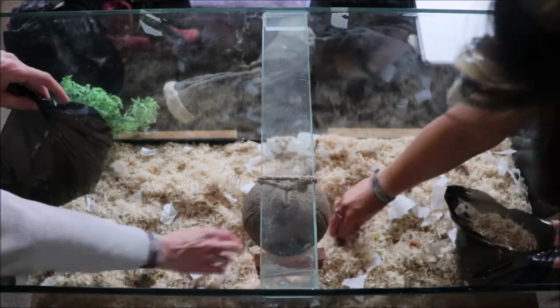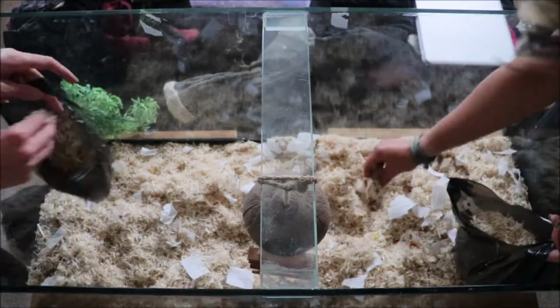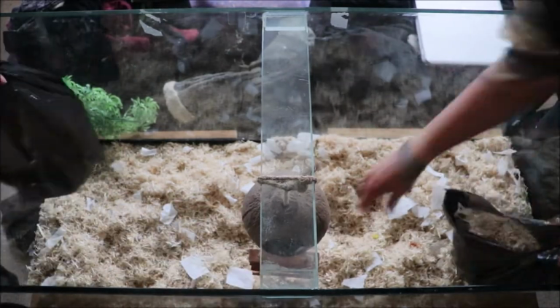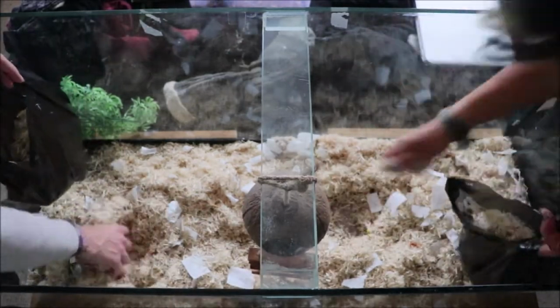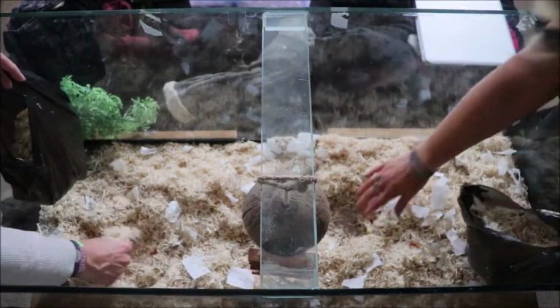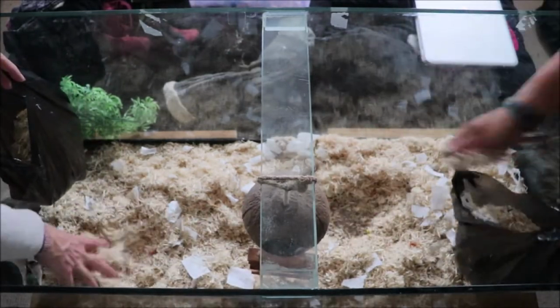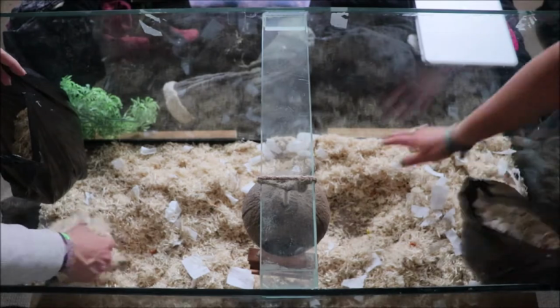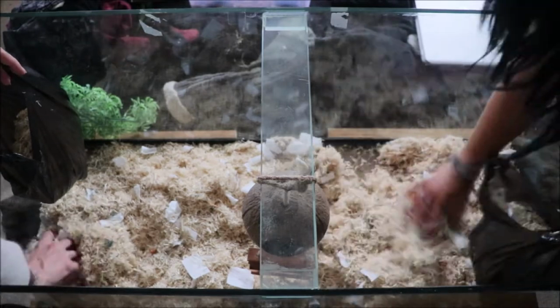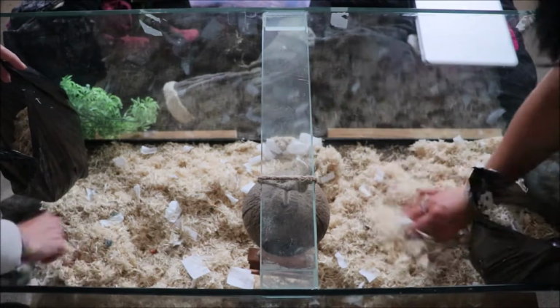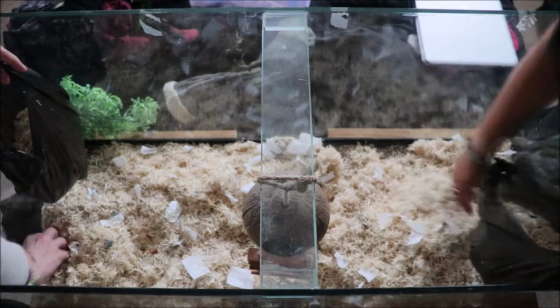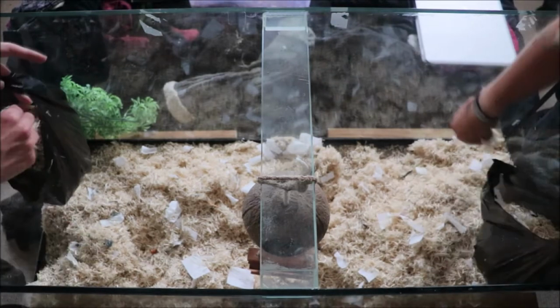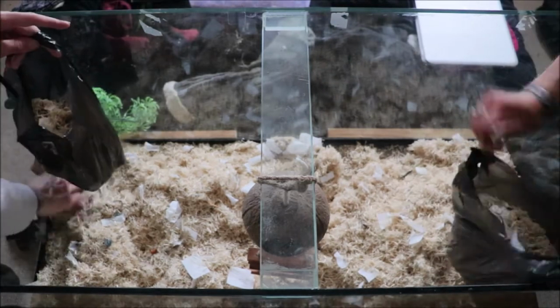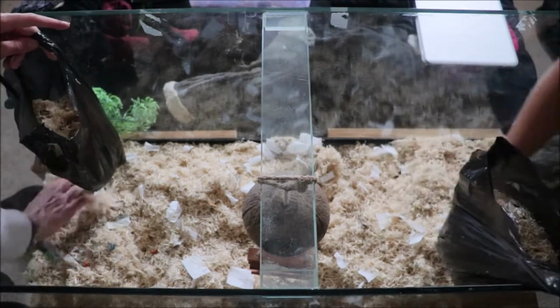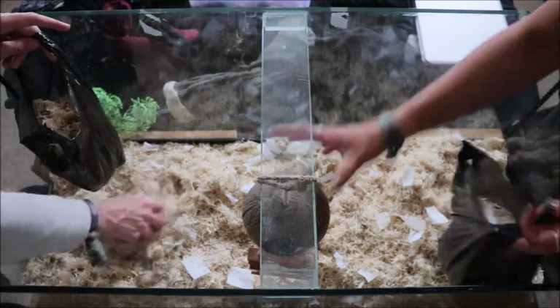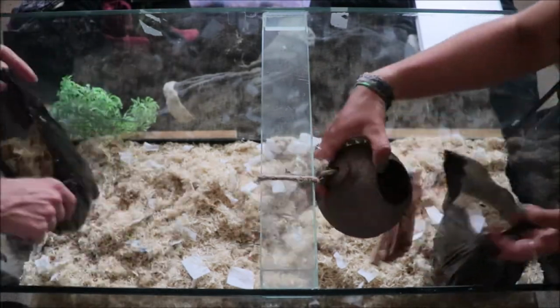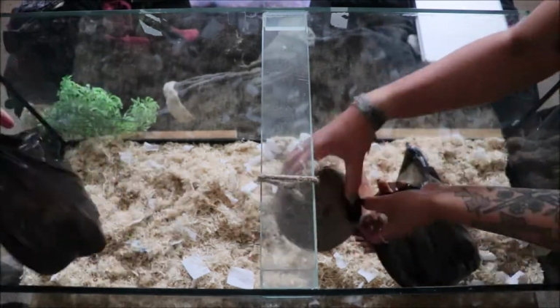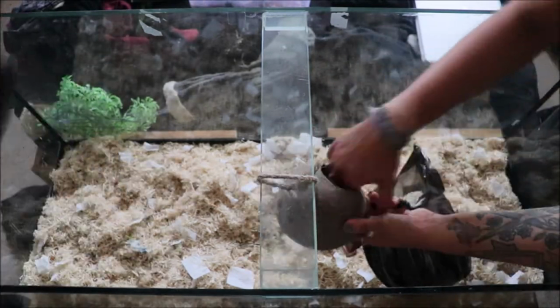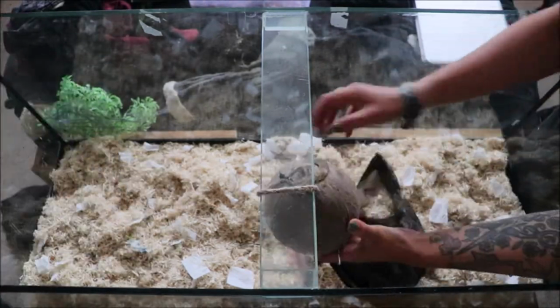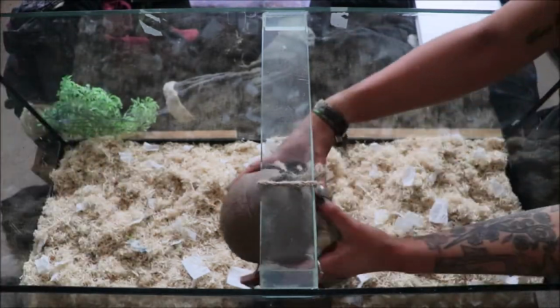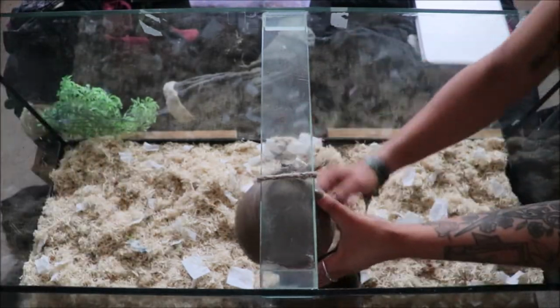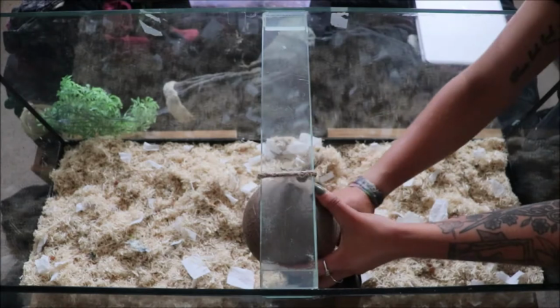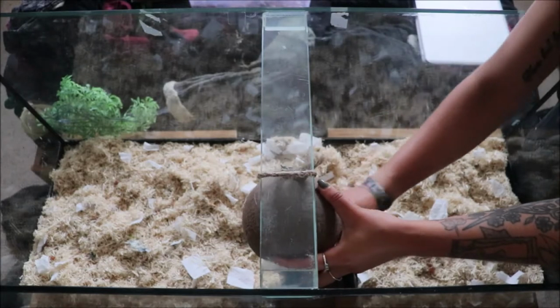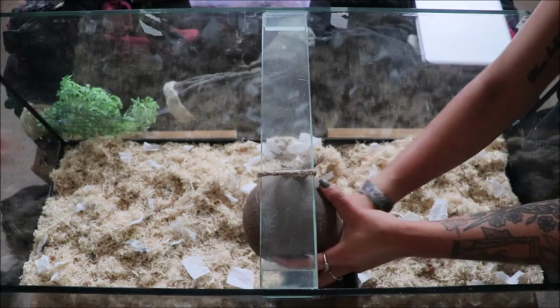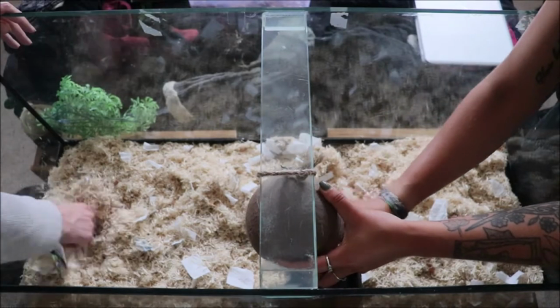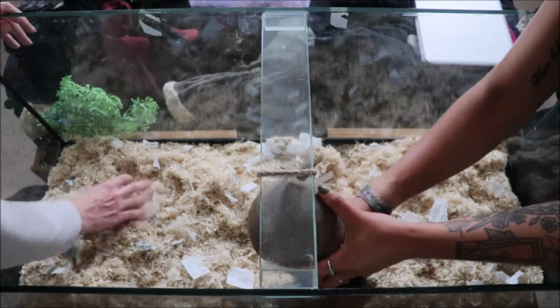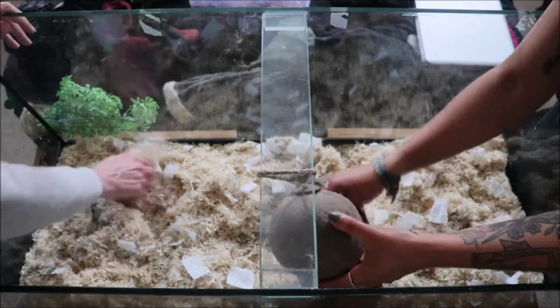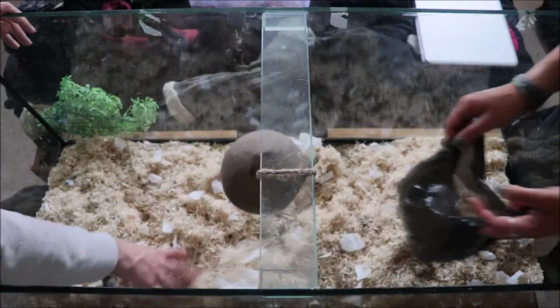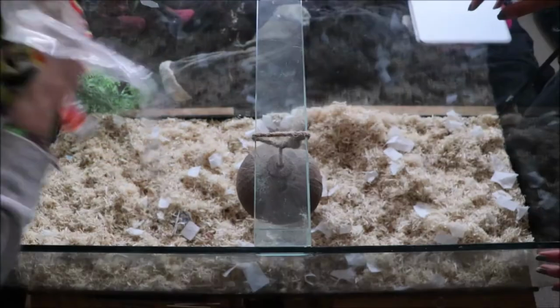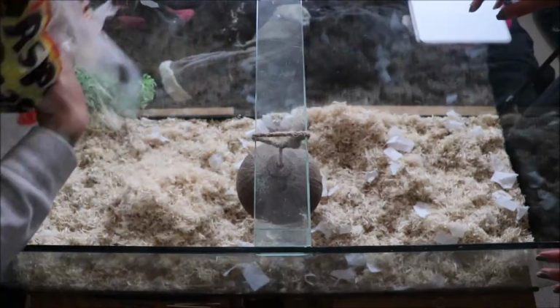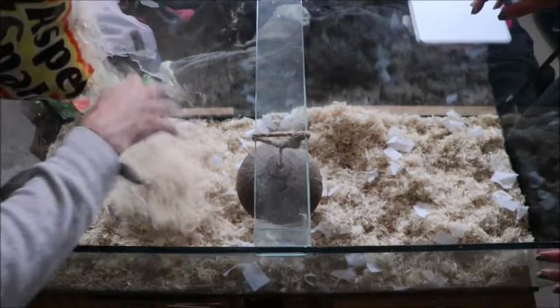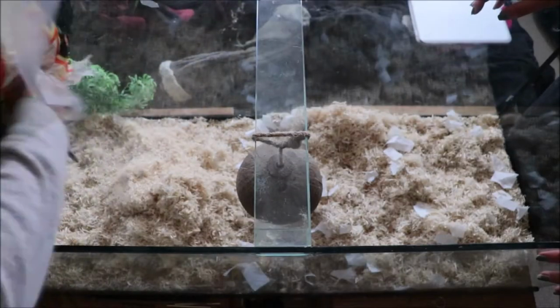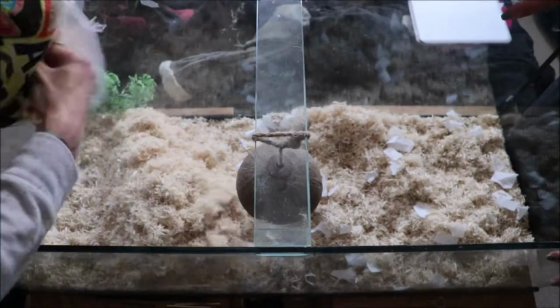Any hanging toys I tend to just leave hanging from the ceiling on the weekly cleans. When I'm doing the monthly cleans I'll take those all down and make sure they get a proper clean.